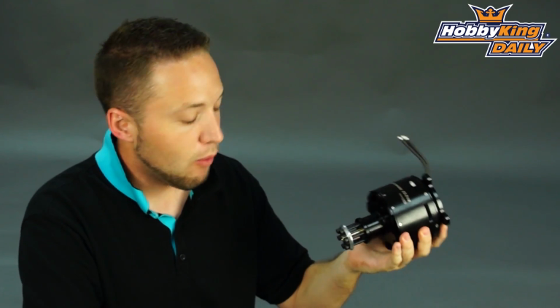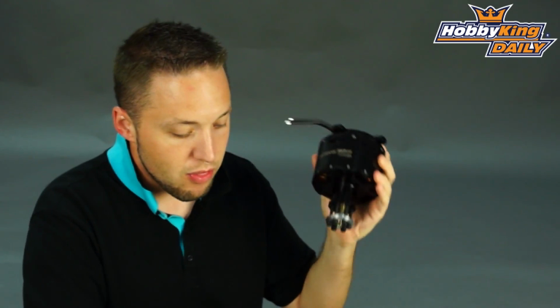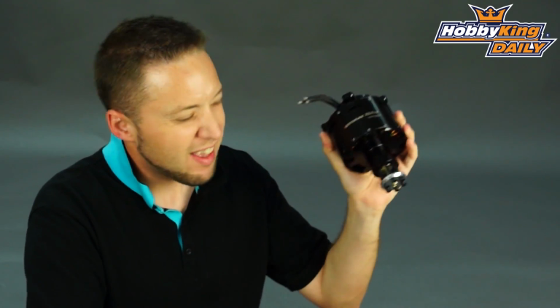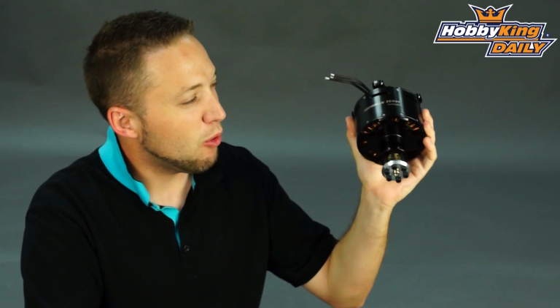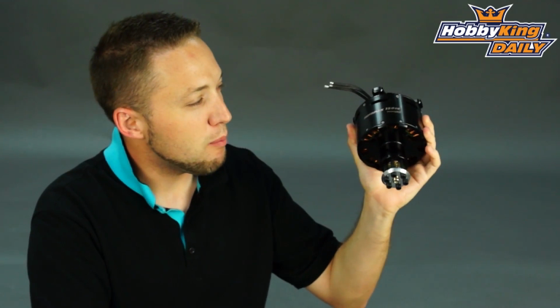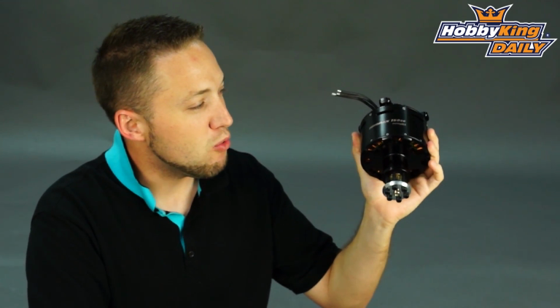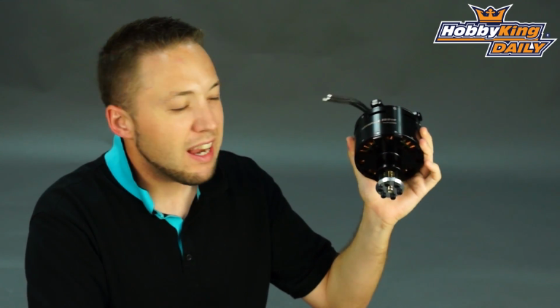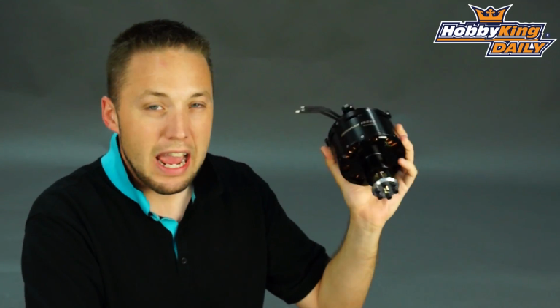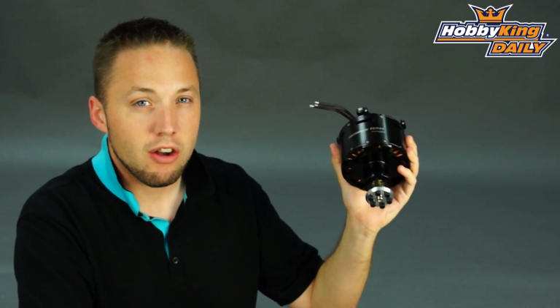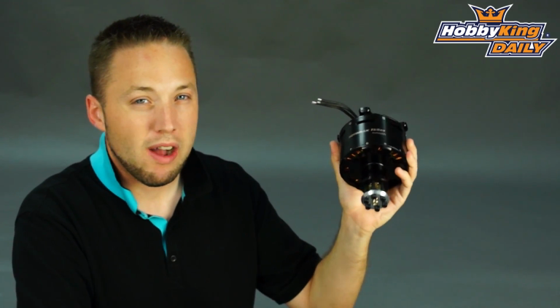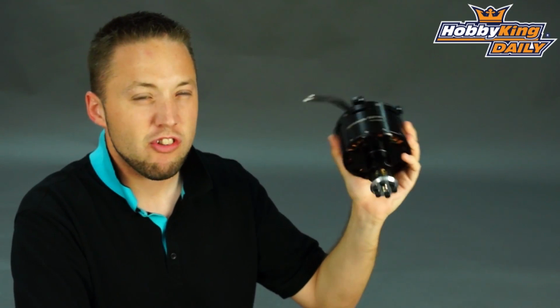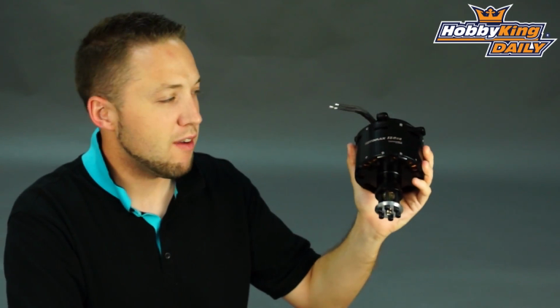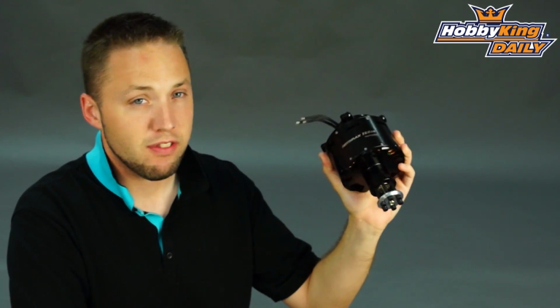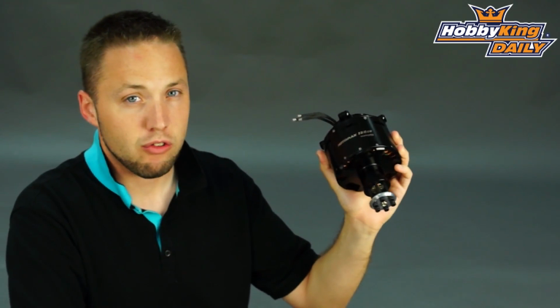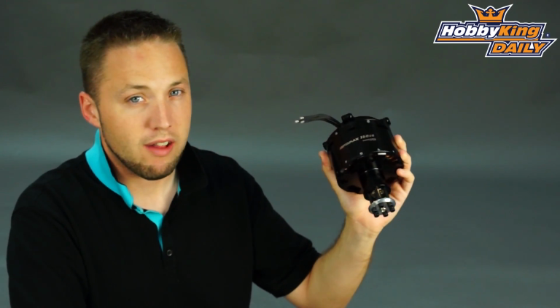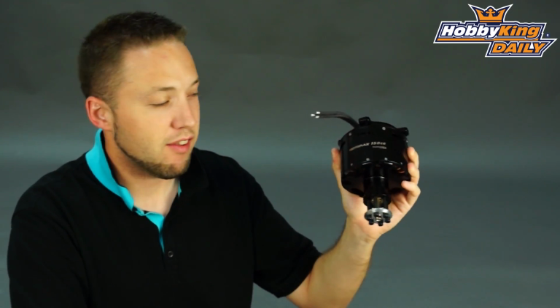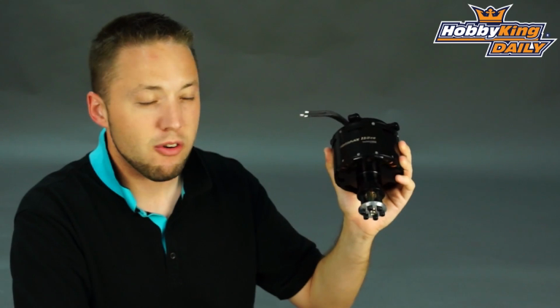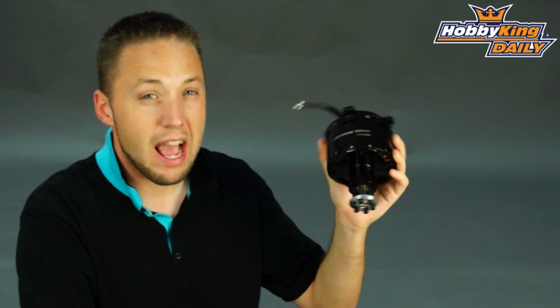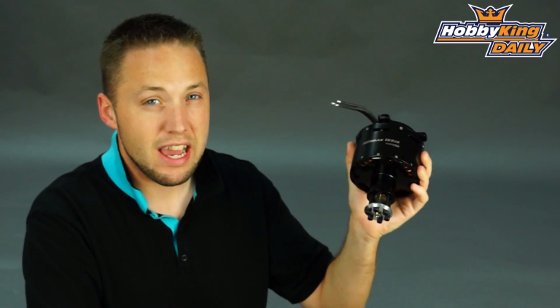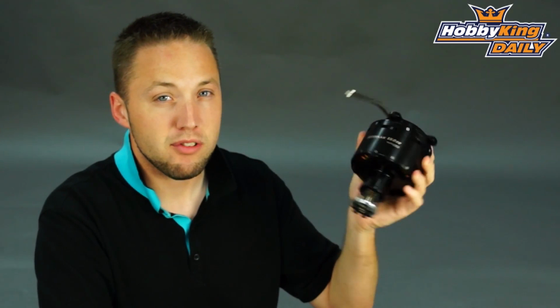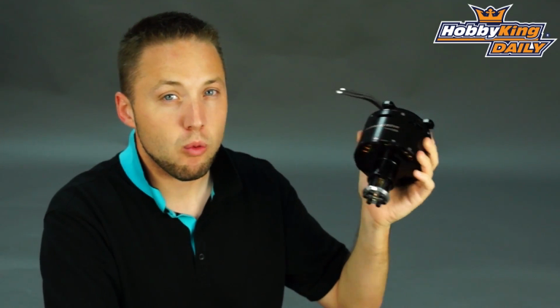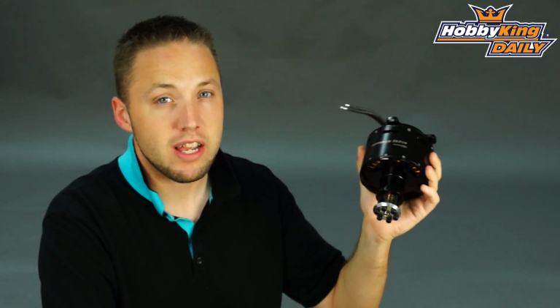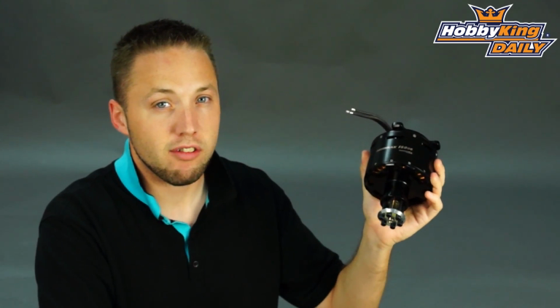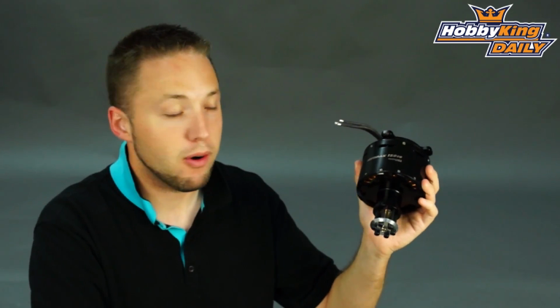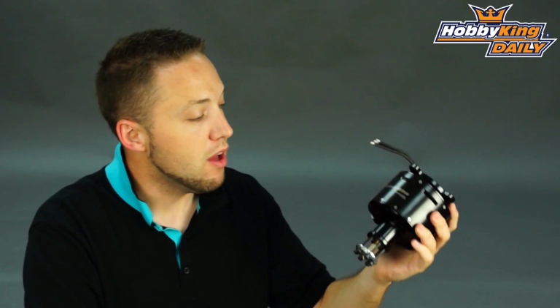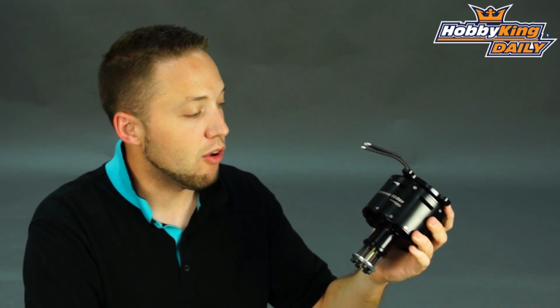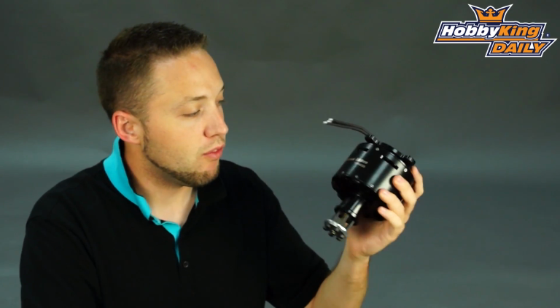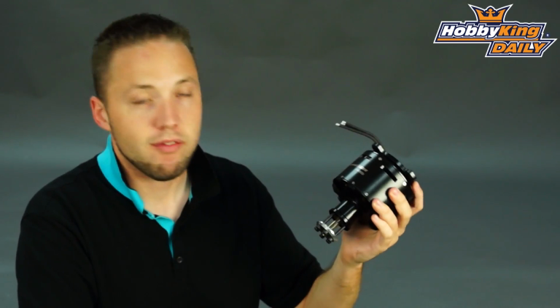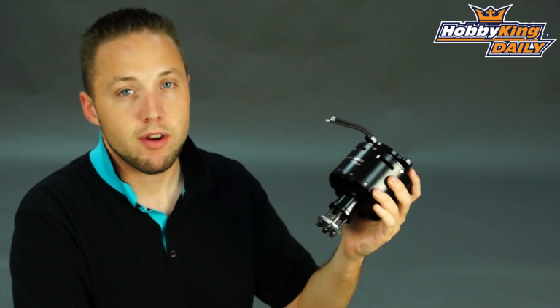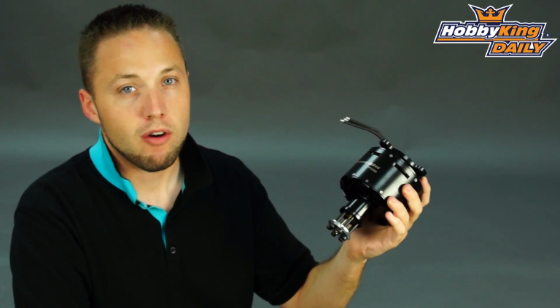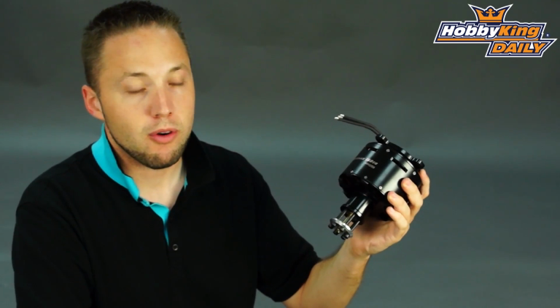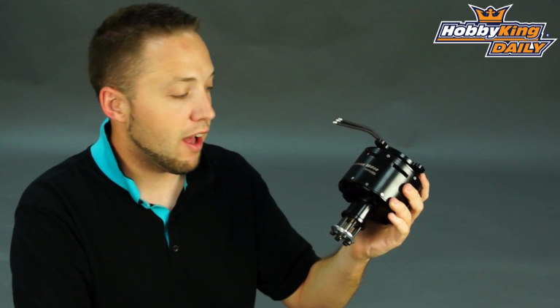This is capable of up to 9,800 watts, just shy of 10,000 watts, and that's at 190 amps at 14S LiPo. So very, very powerful motor here, guys.